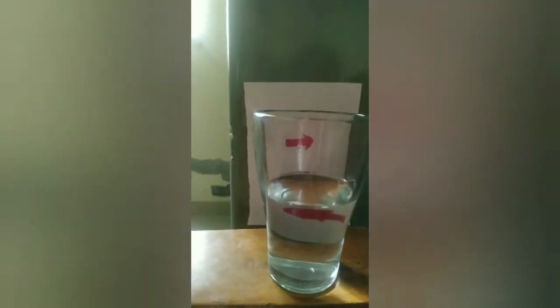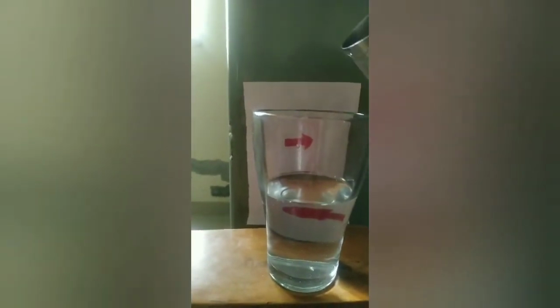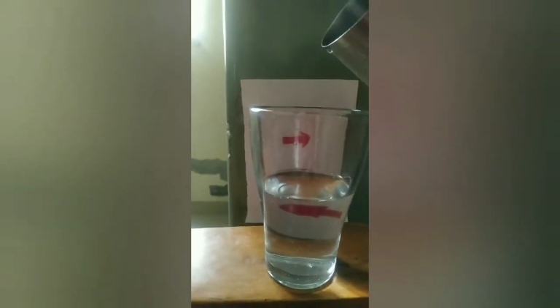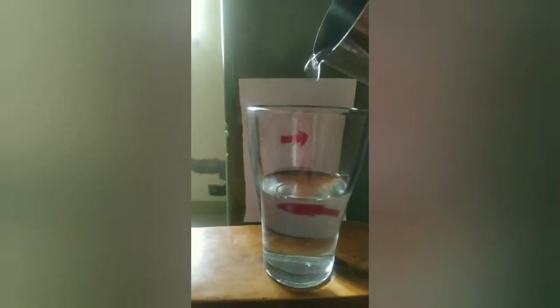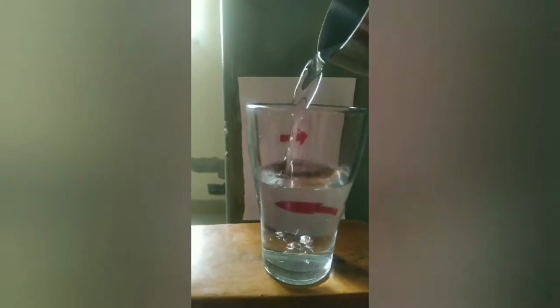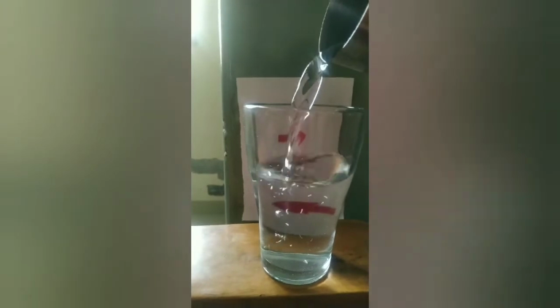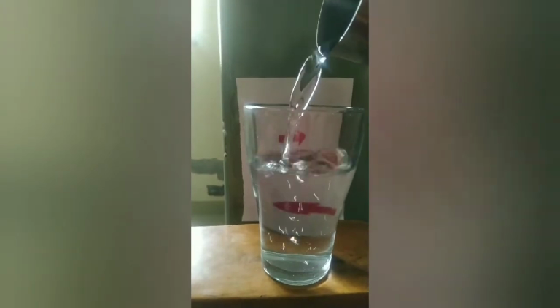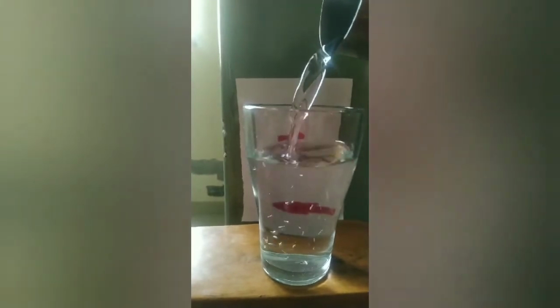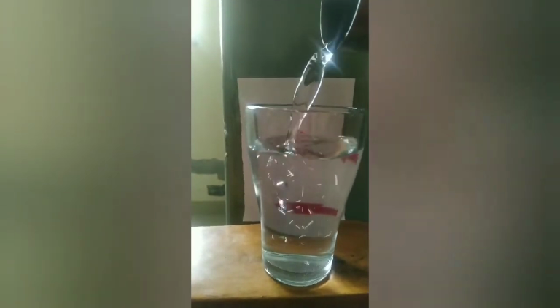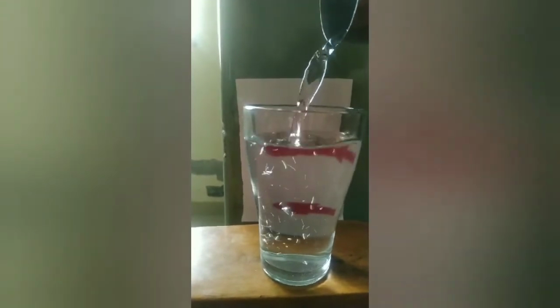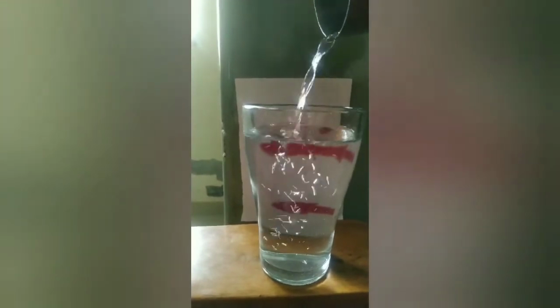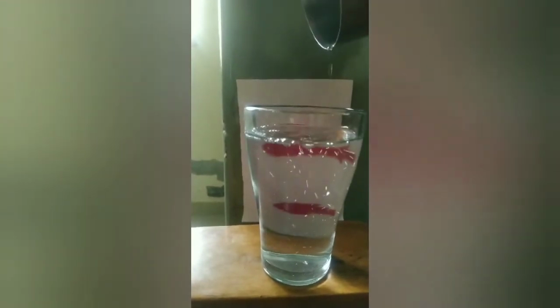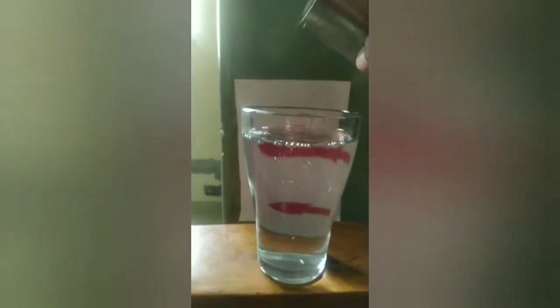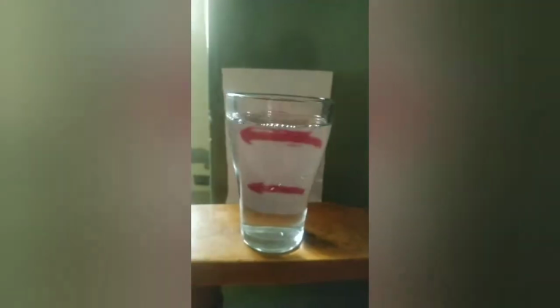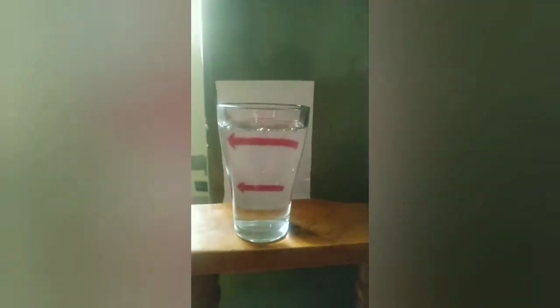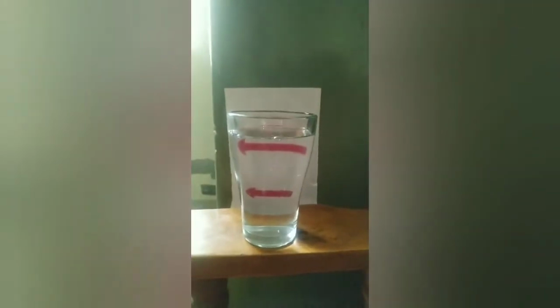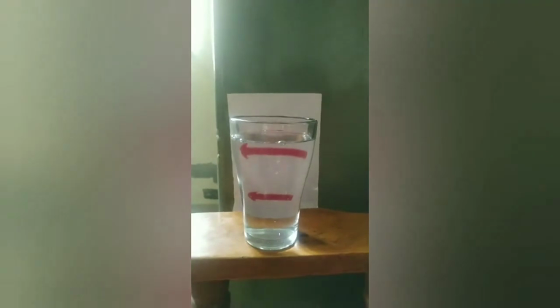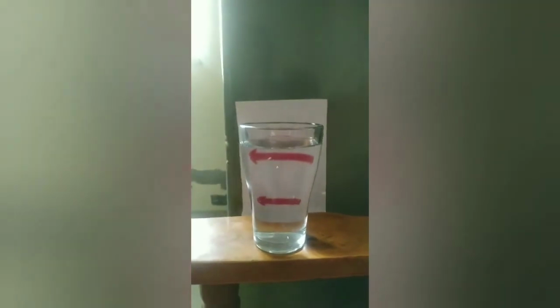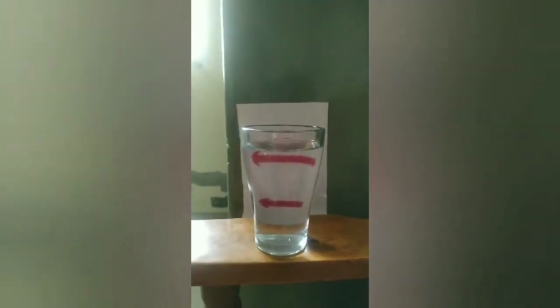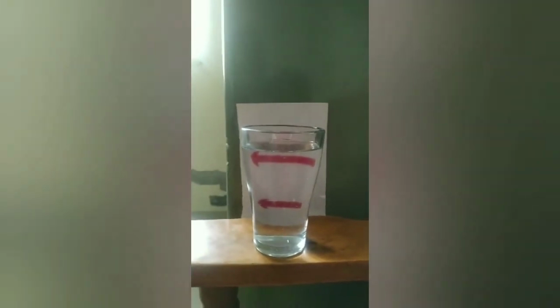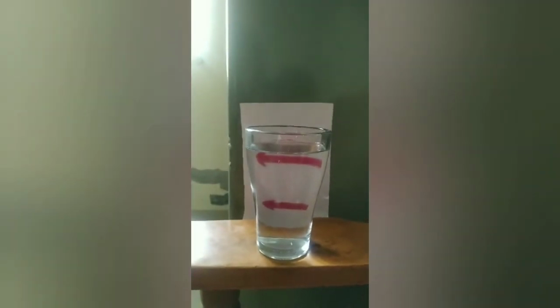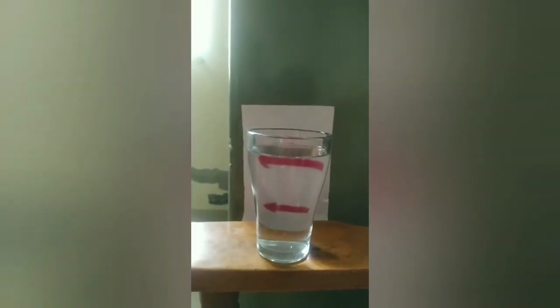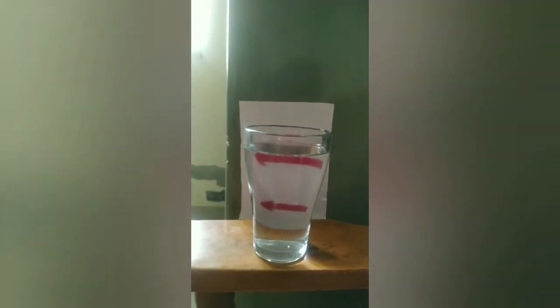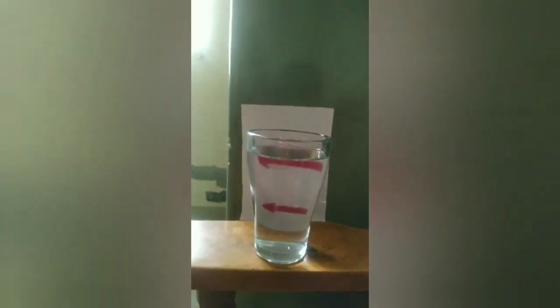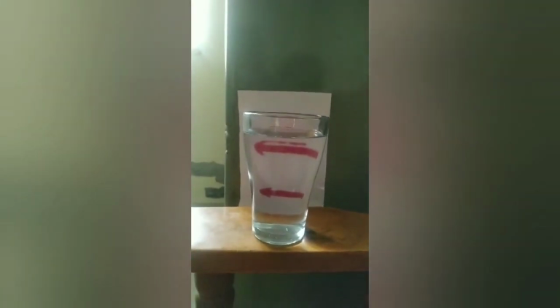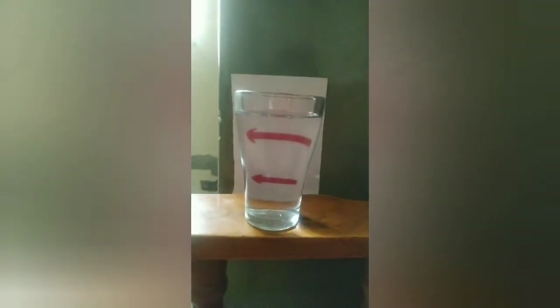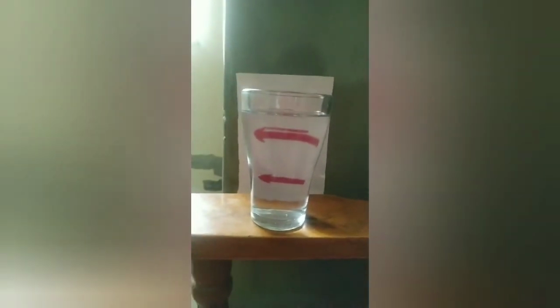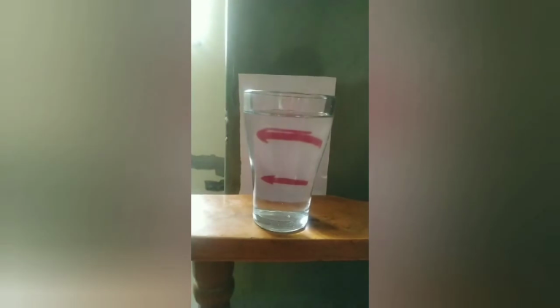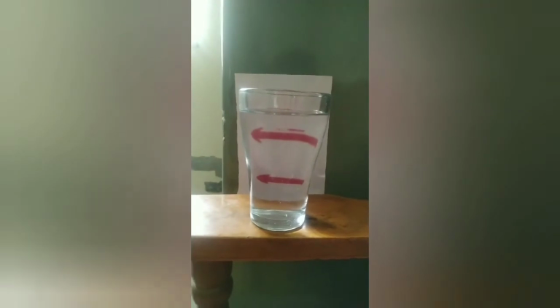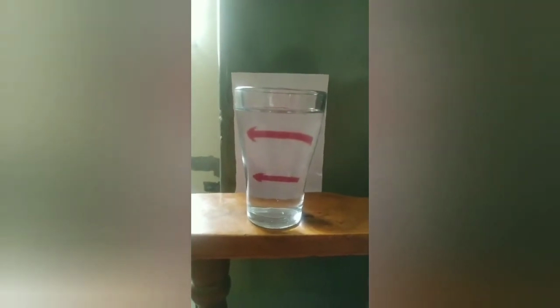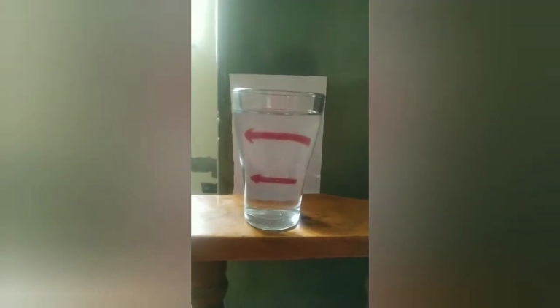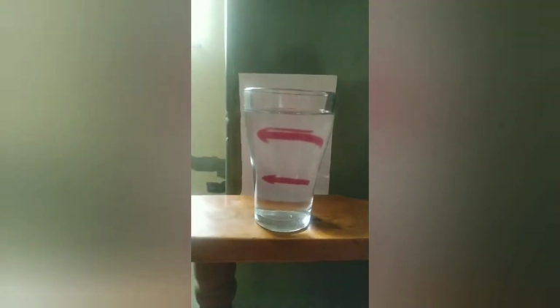I will put some more water. And there are so many more. See the direction — directions are left, left, right. Like this. This is the magic of the light.